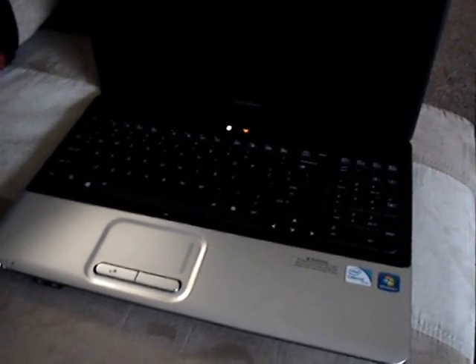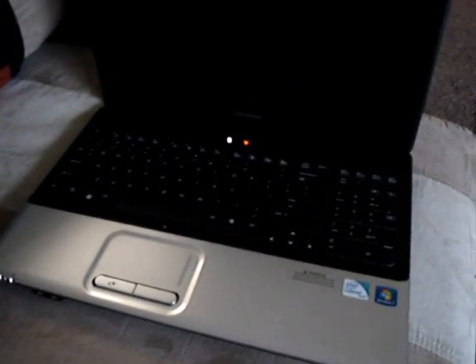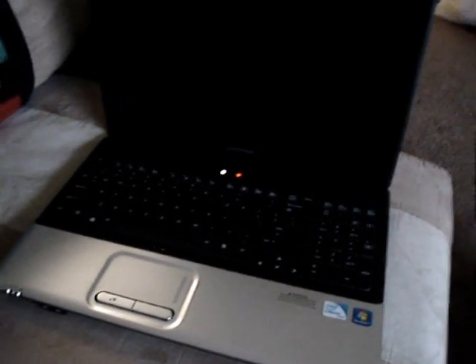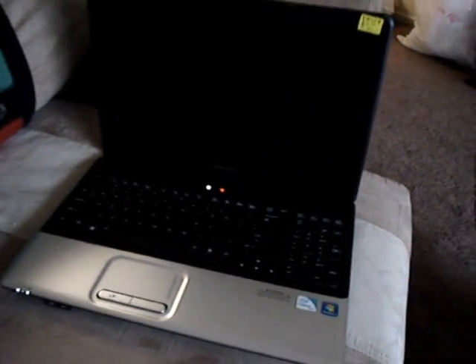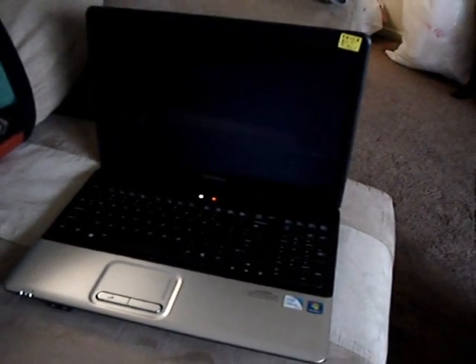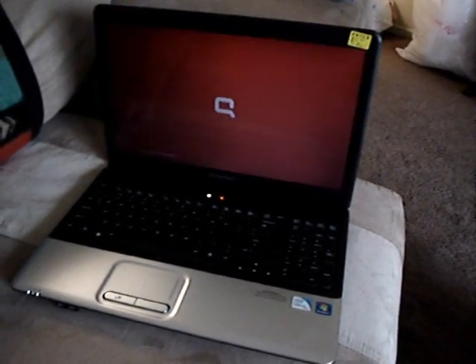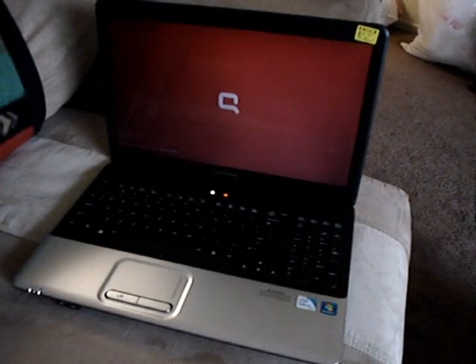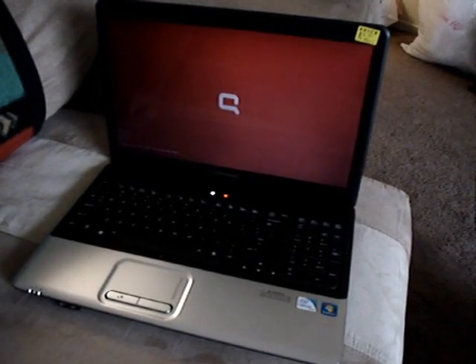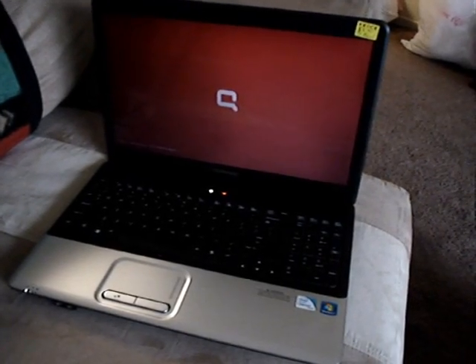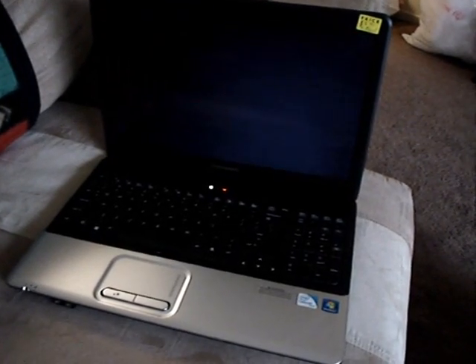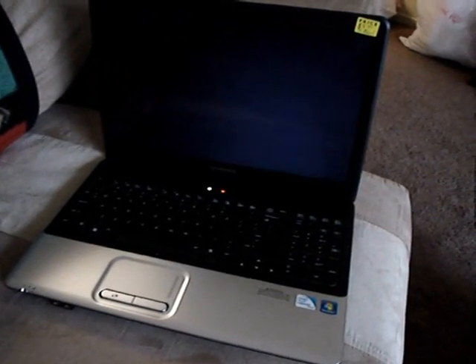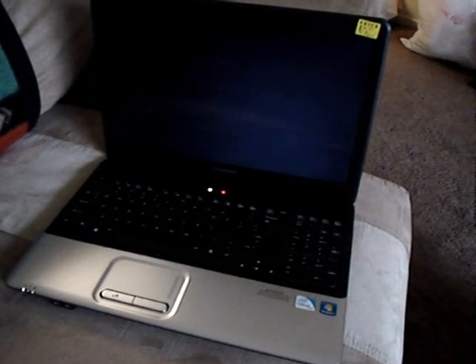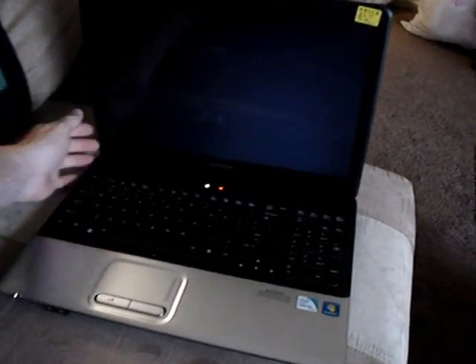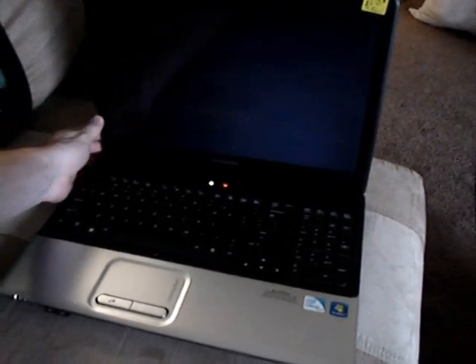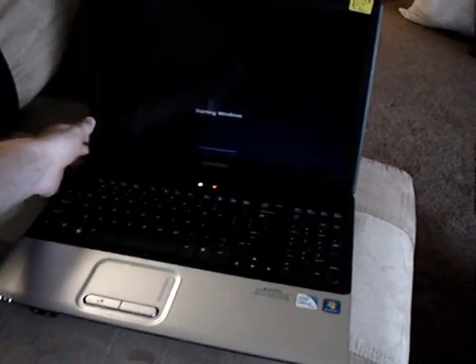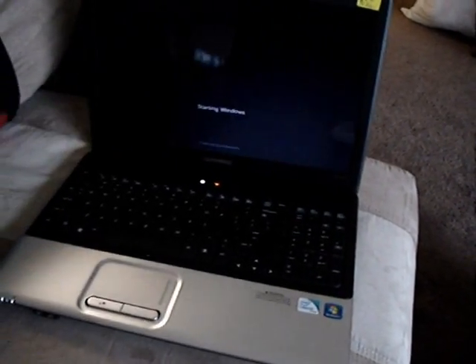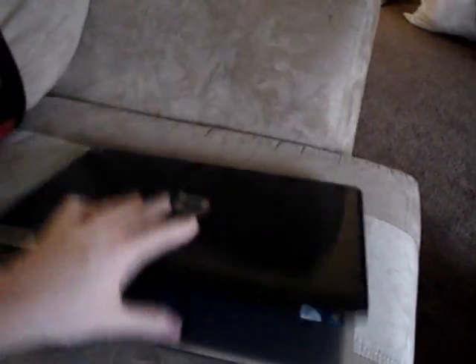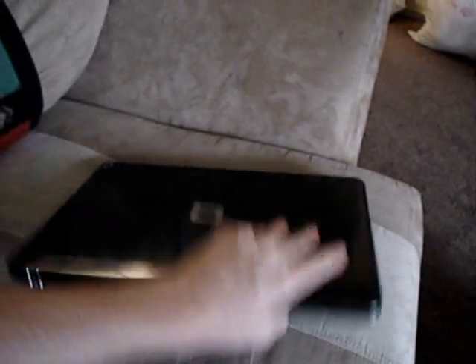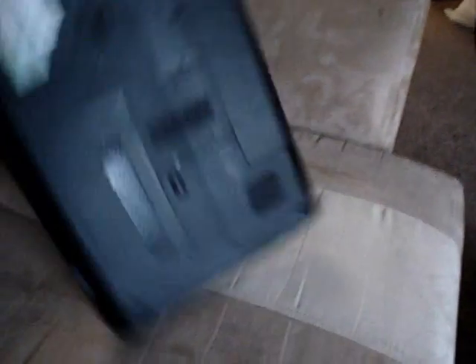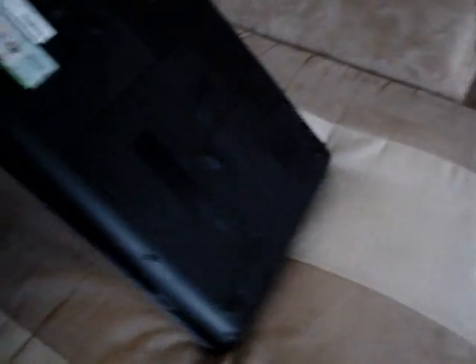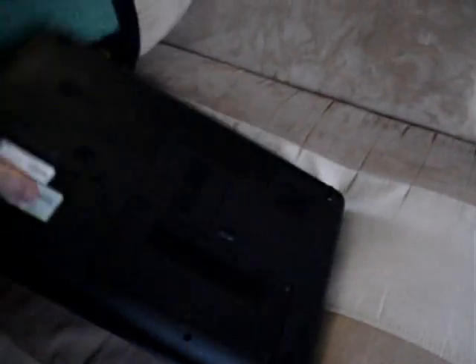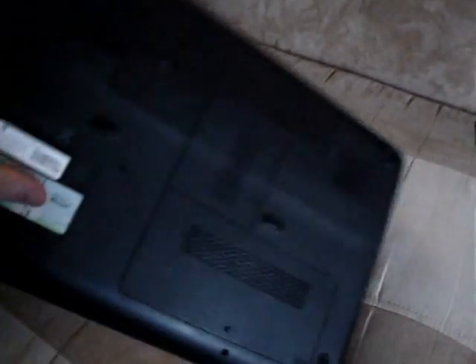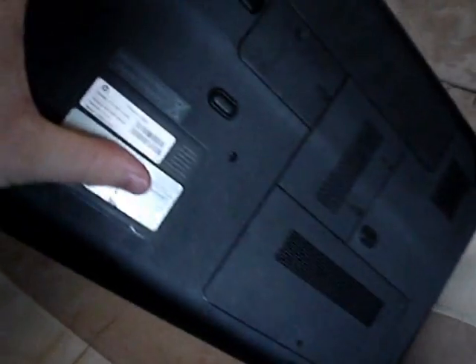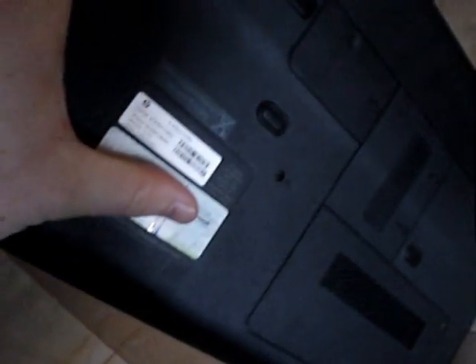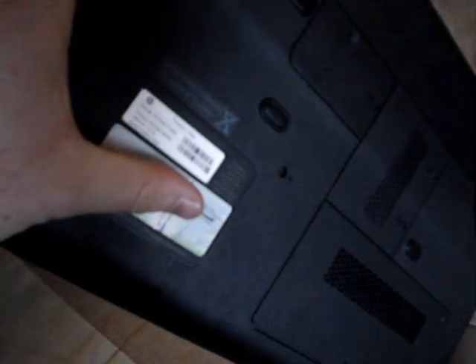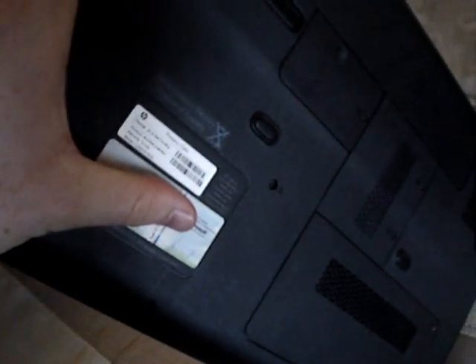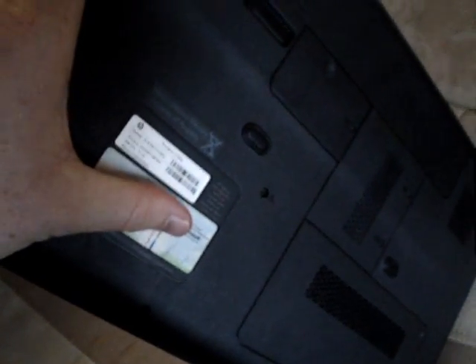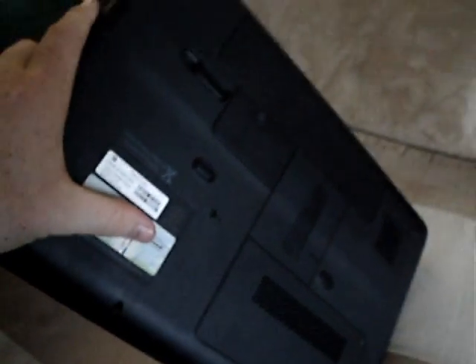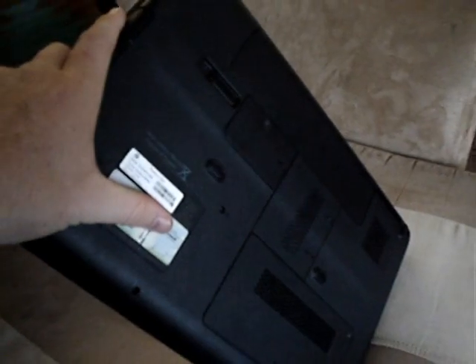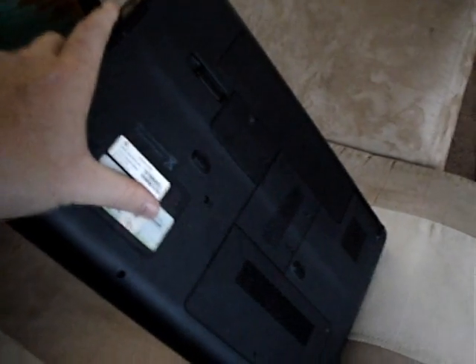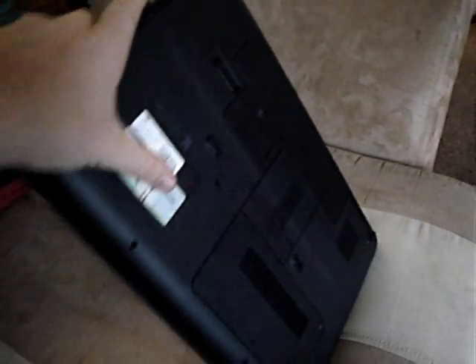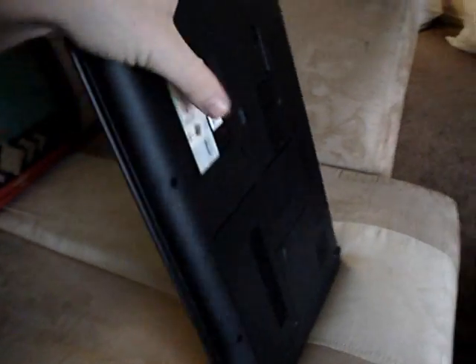I don't know what the deal is, but that's one way to get around it. I don't know if it's eventually going to not turn on, but that's how you fix that problem for the Compaq CQ60. Hope that helped.